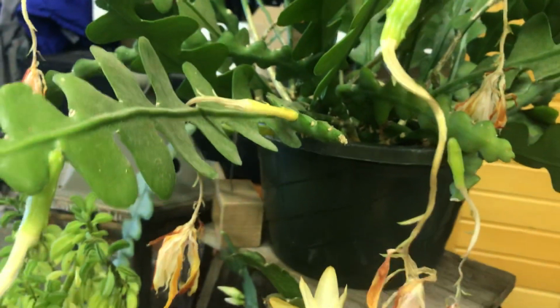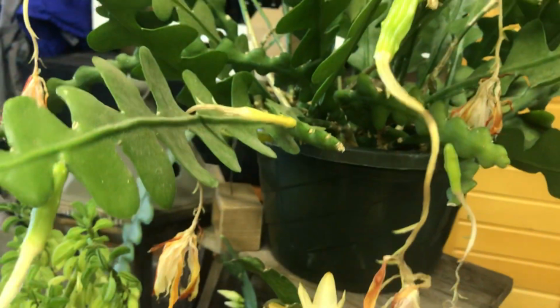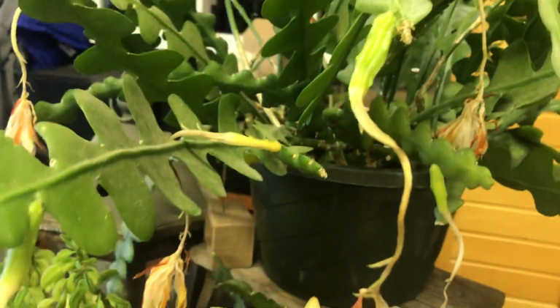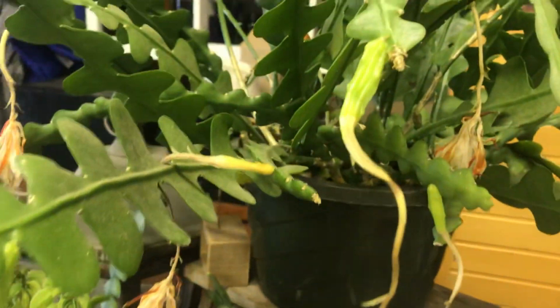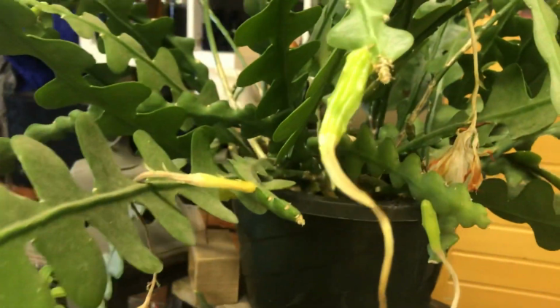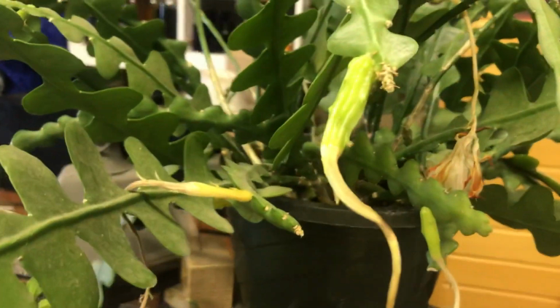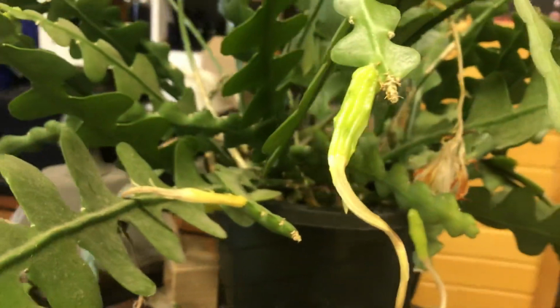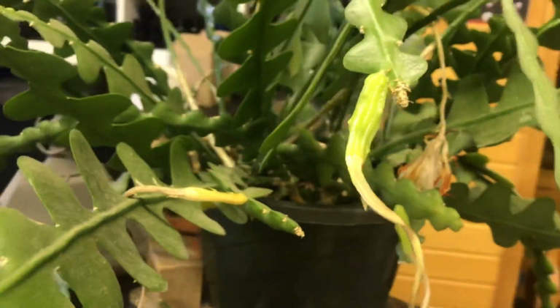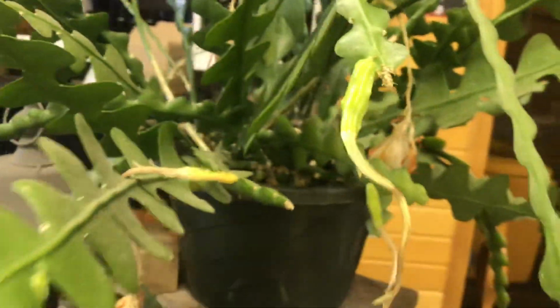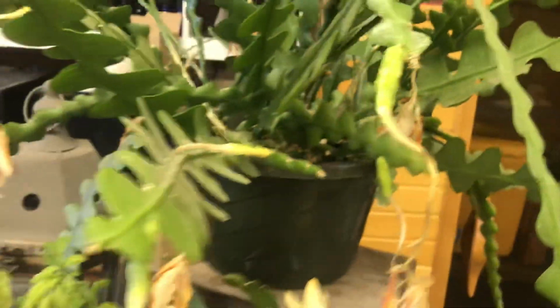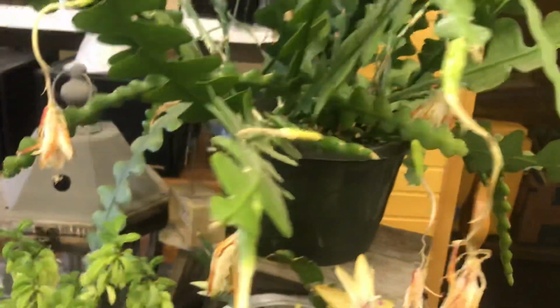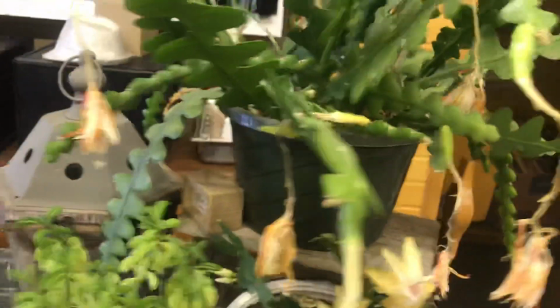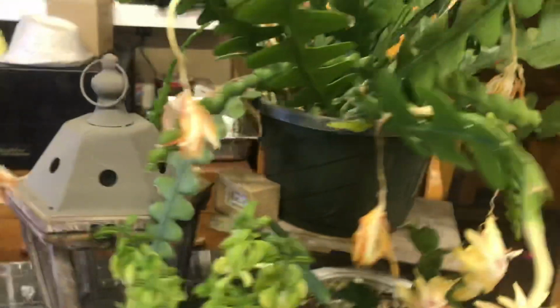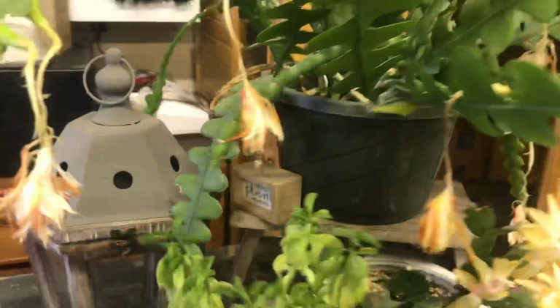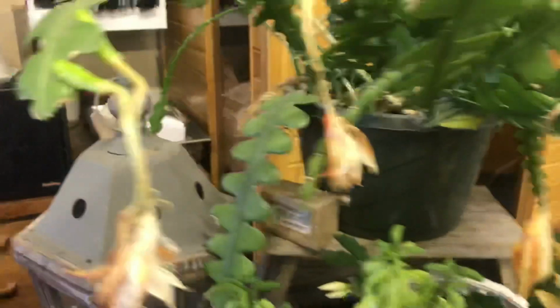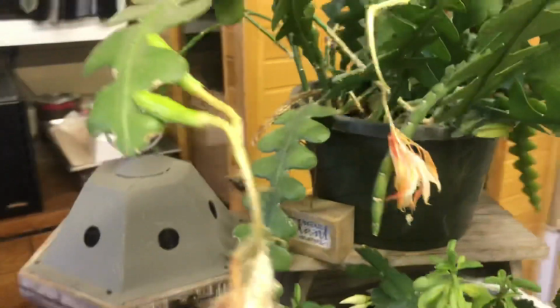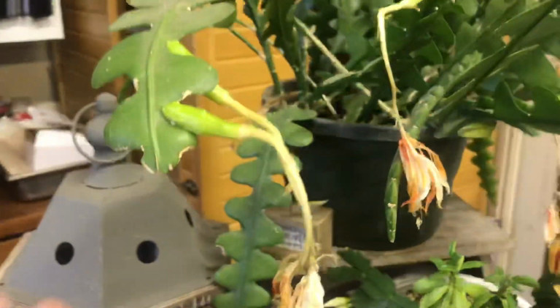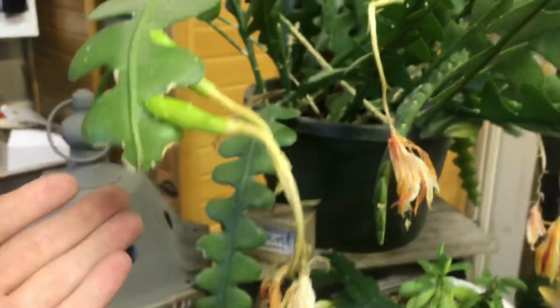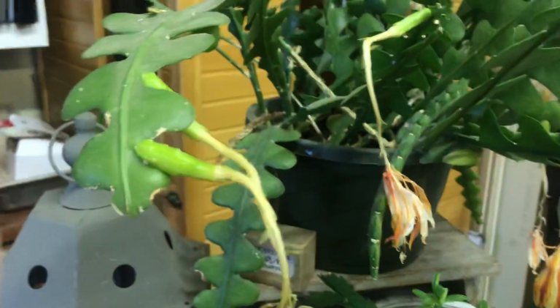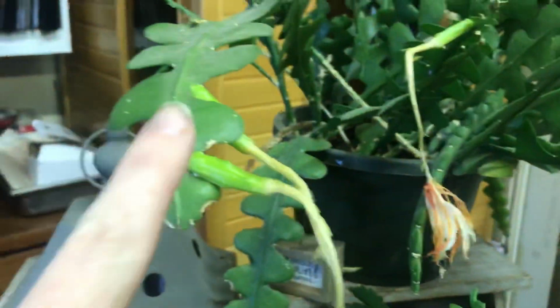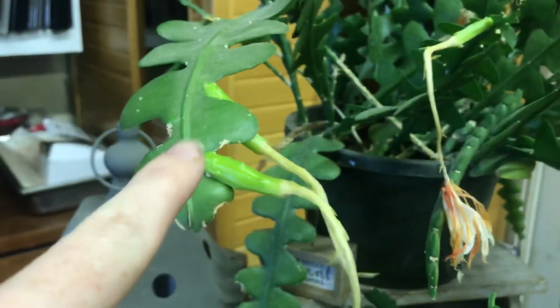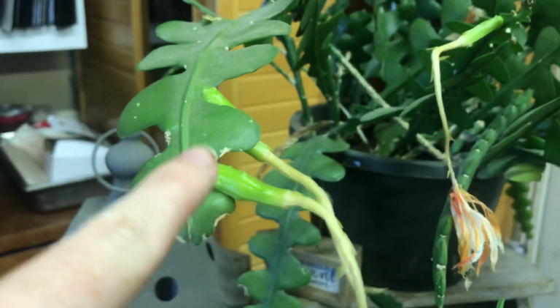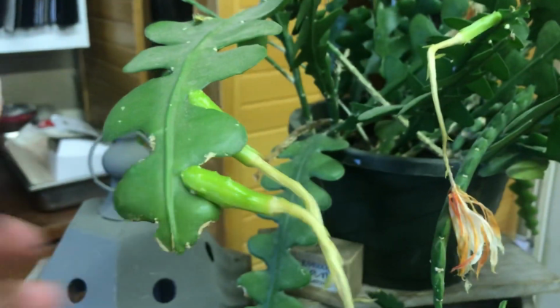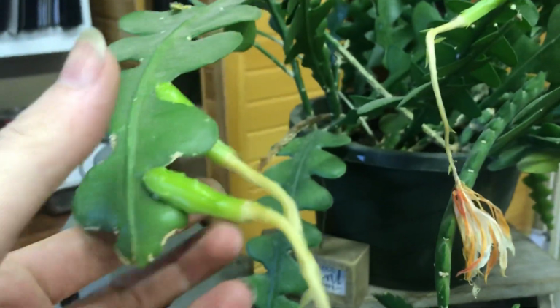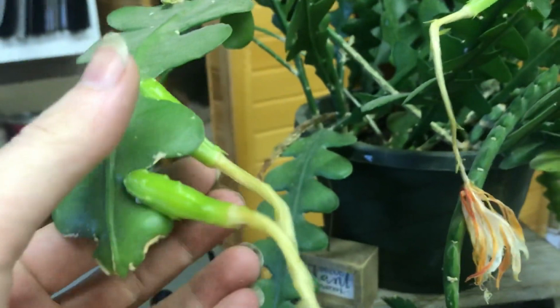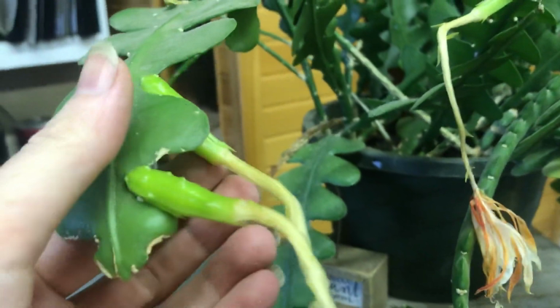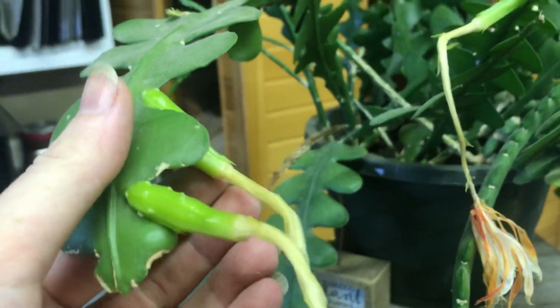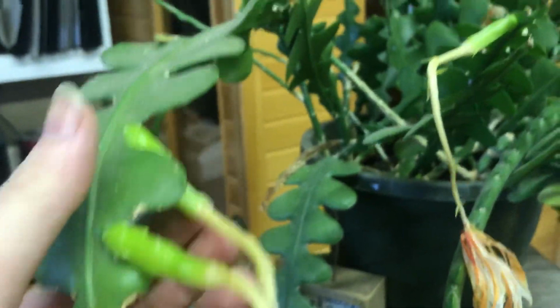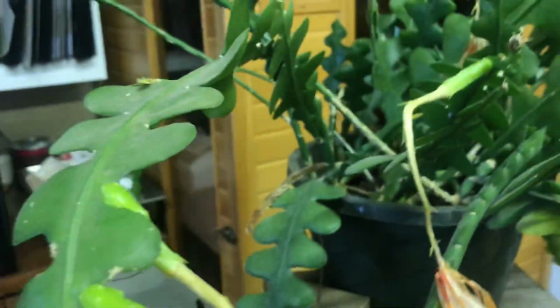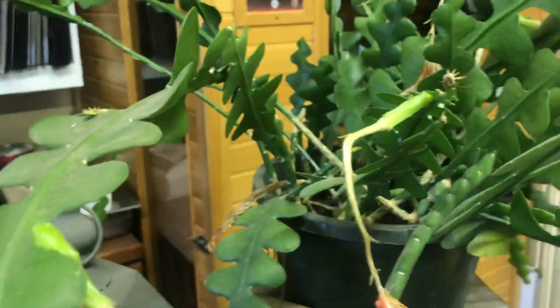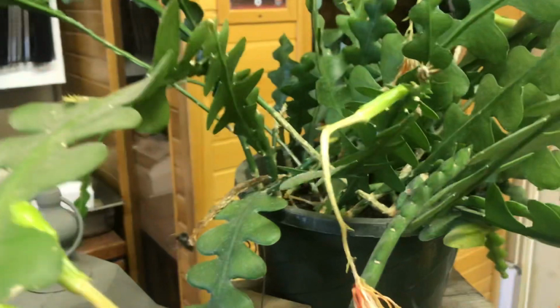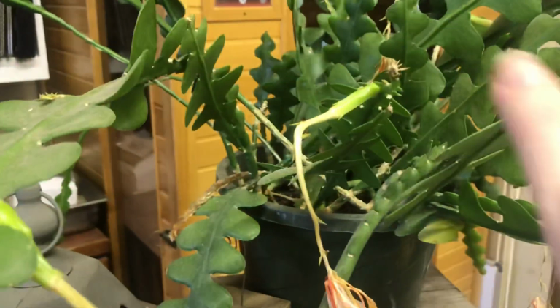To contrast that, you can see the pollinated ones are getting fatter and greener, all of them.